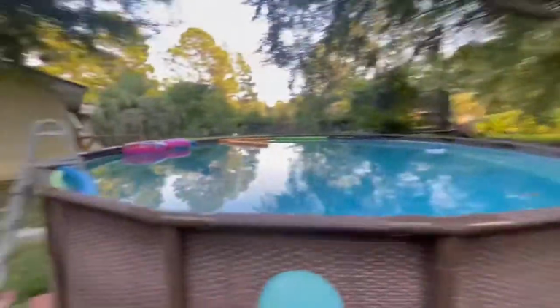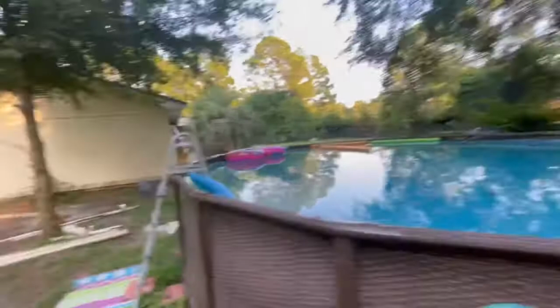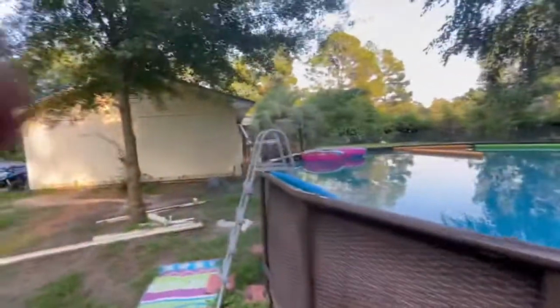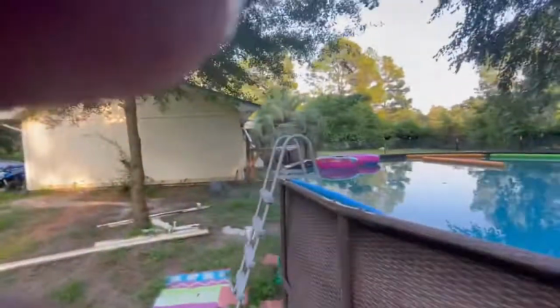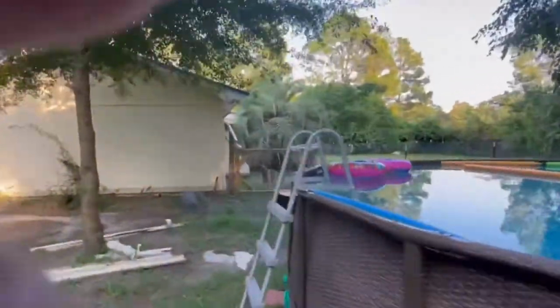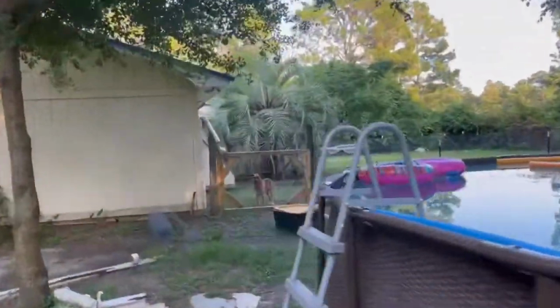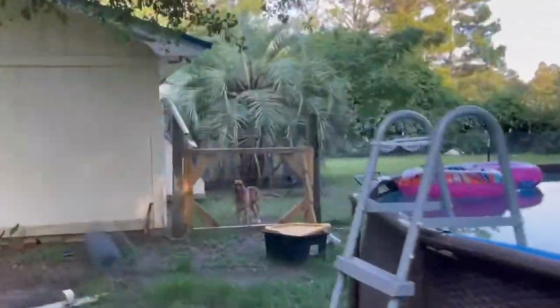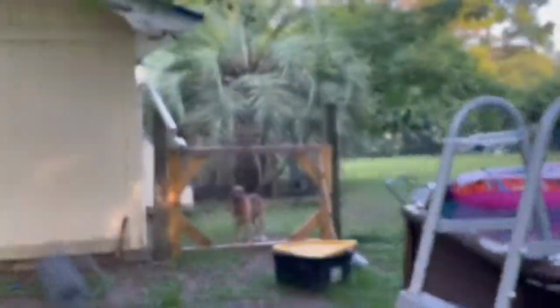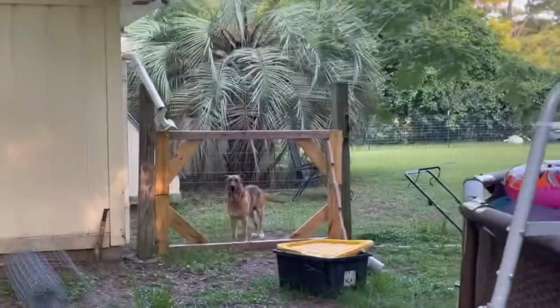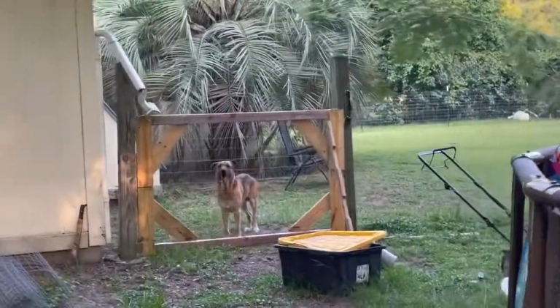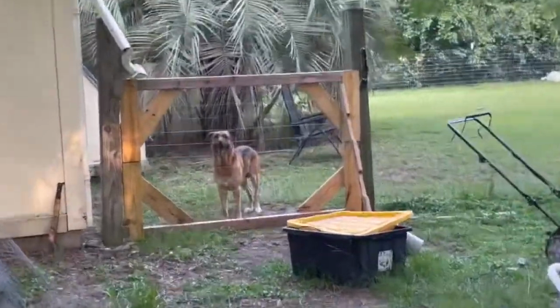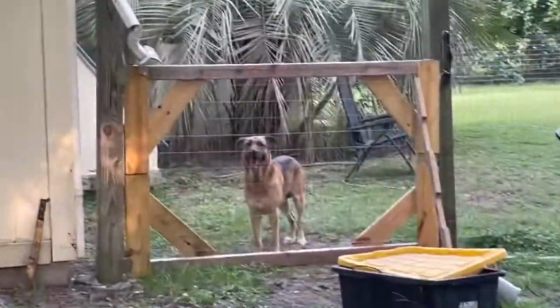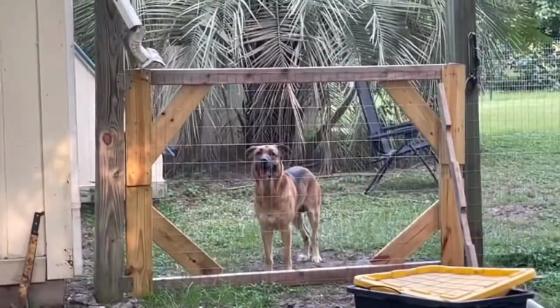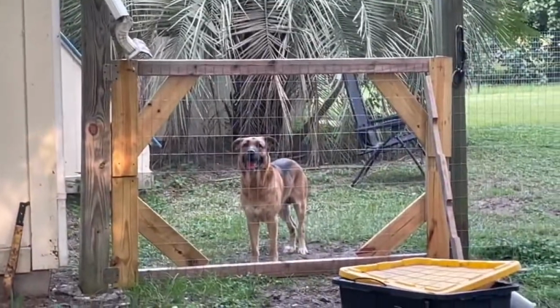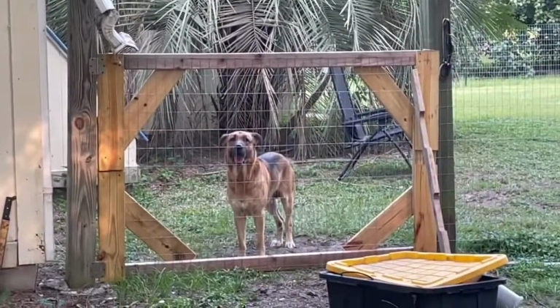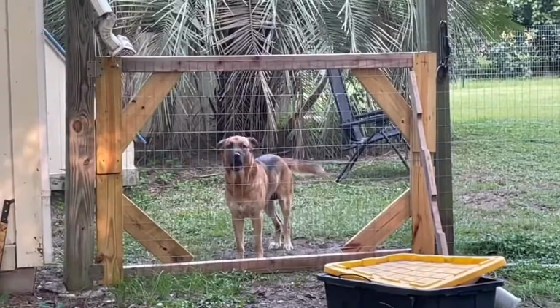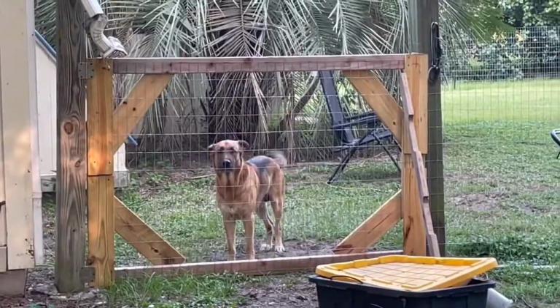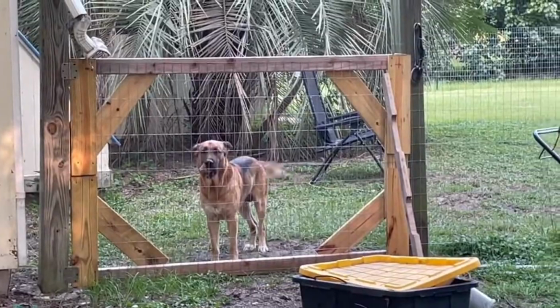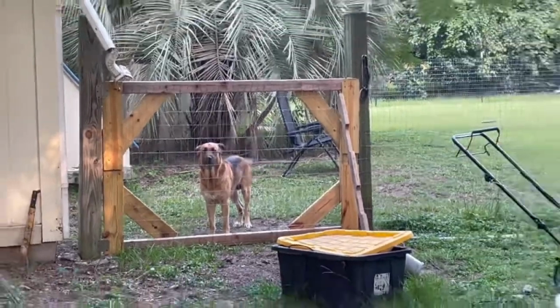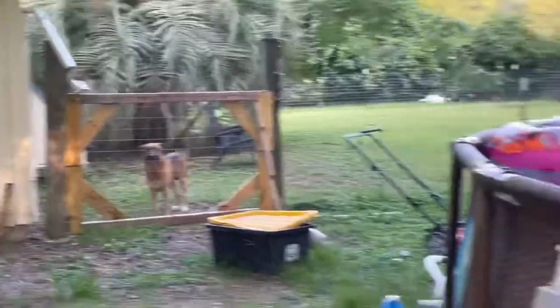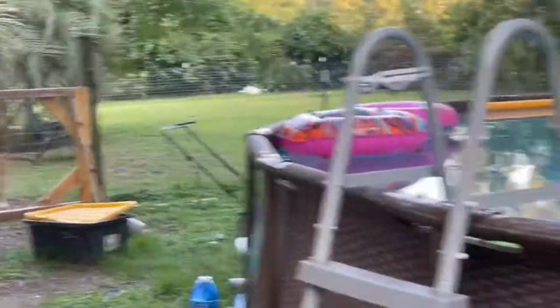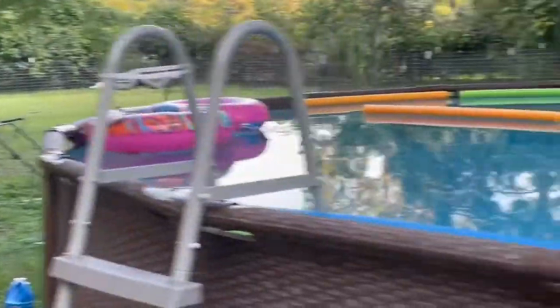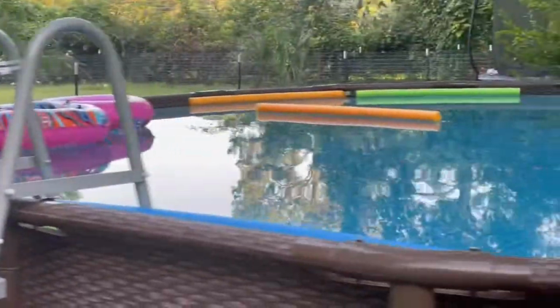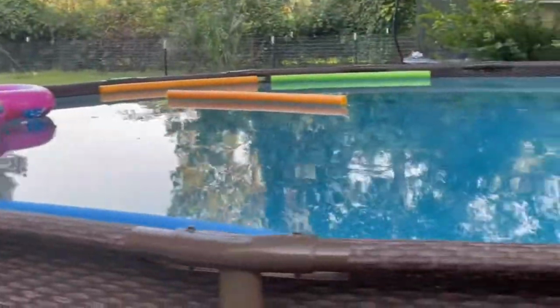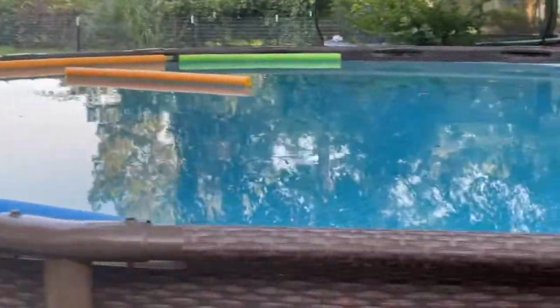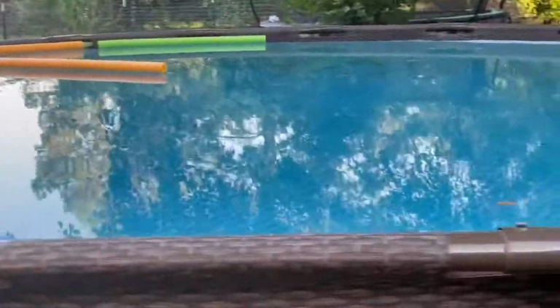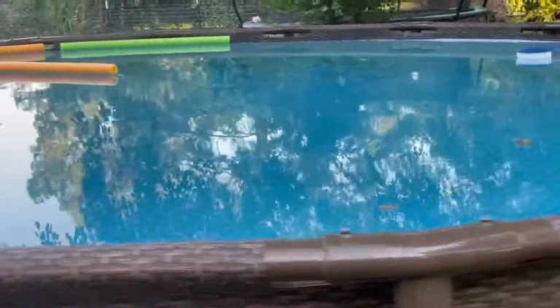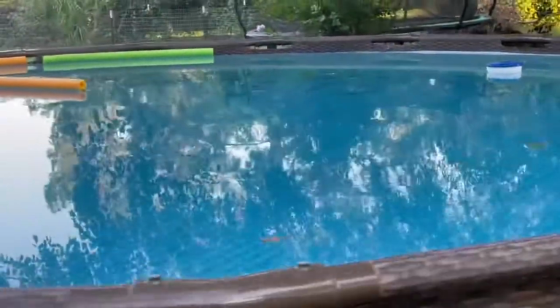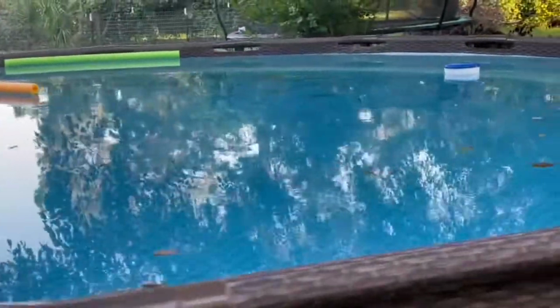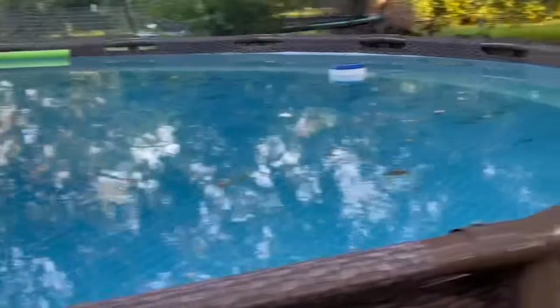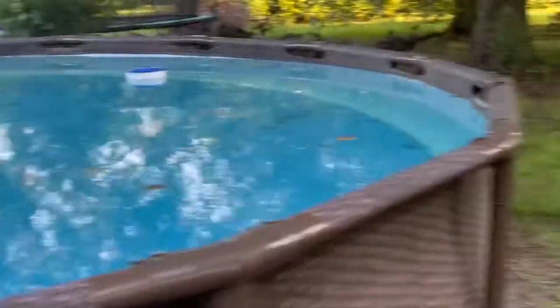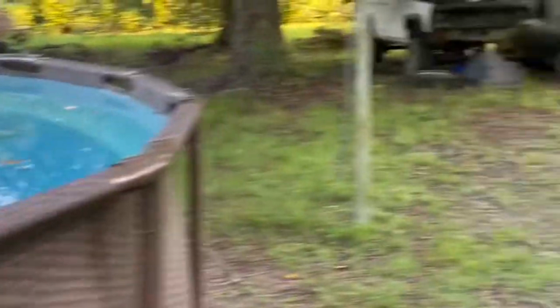Old Zeus with his floppy ears — we need to go for a dip in the pool, right bud? Yeah, we need to go dip in the pool, it's hot.